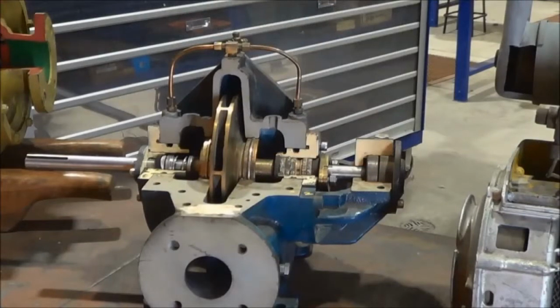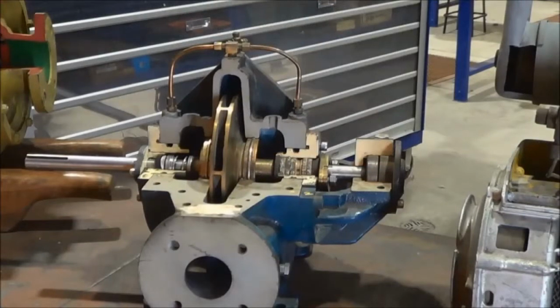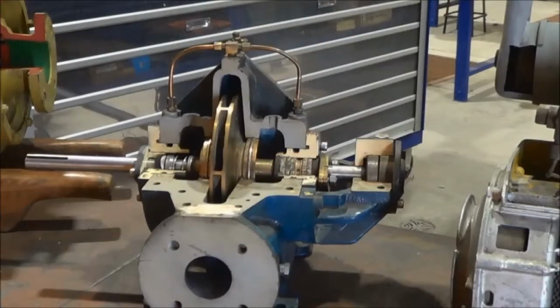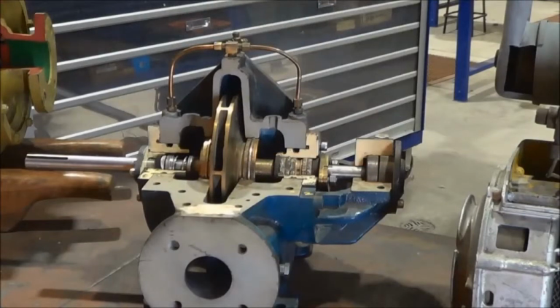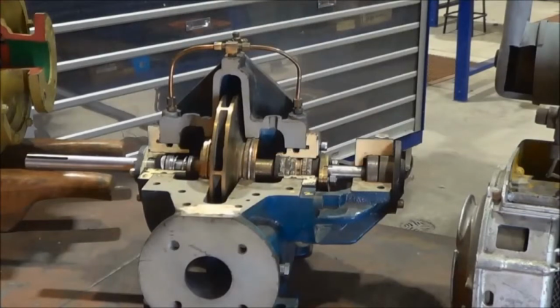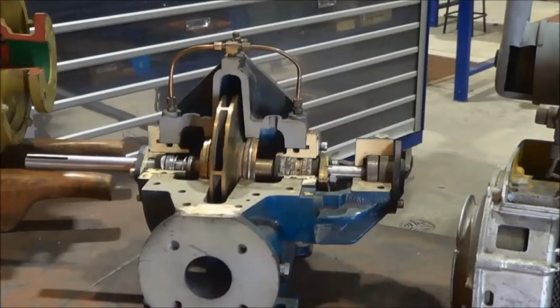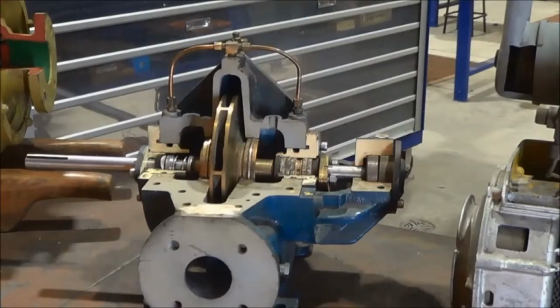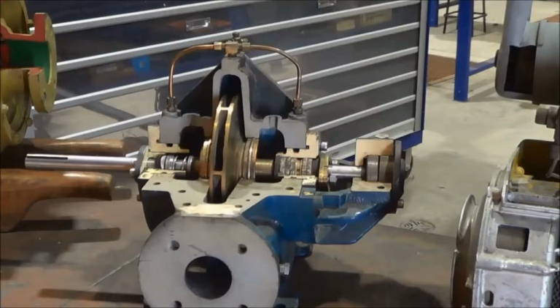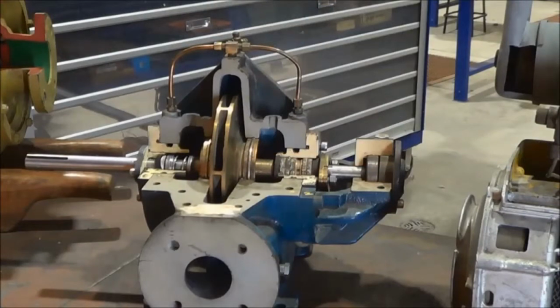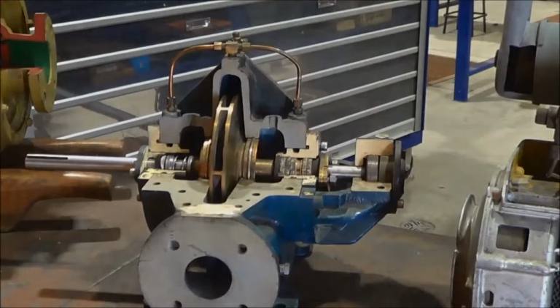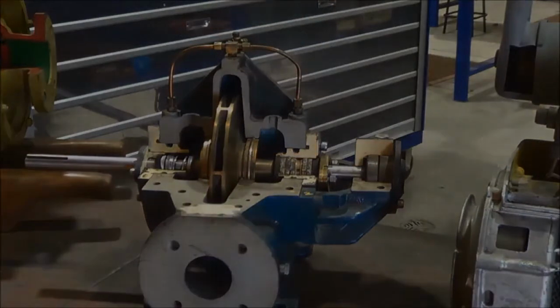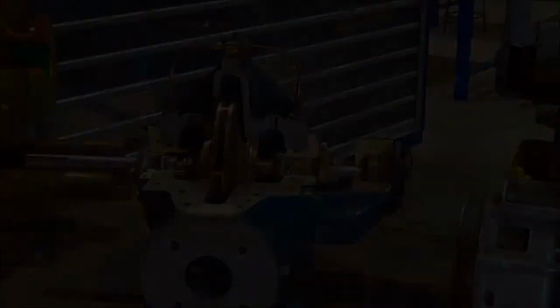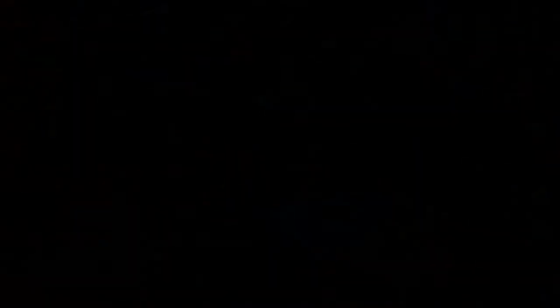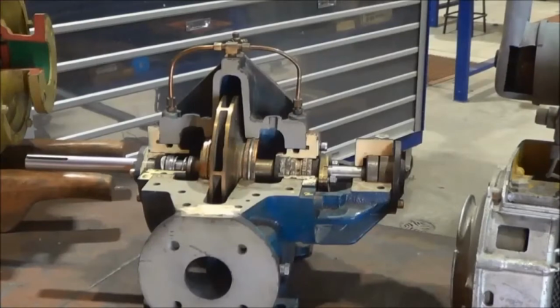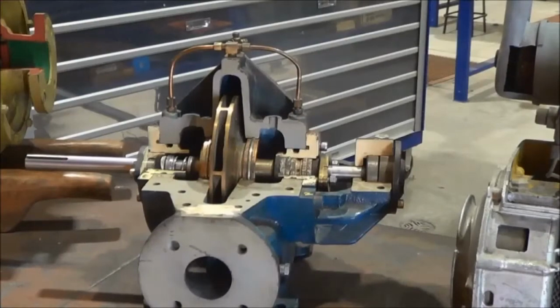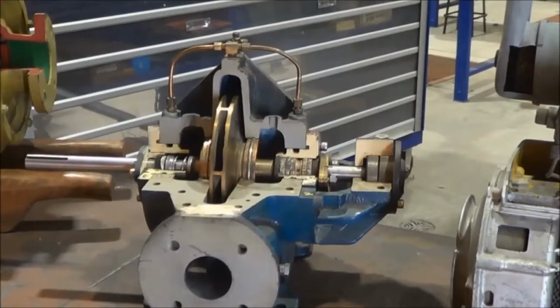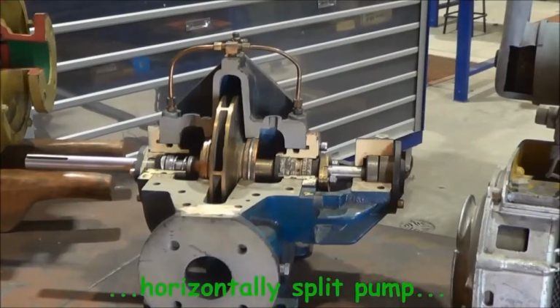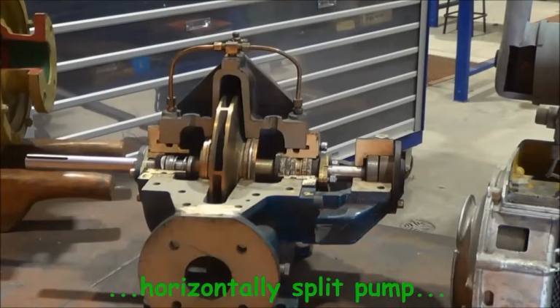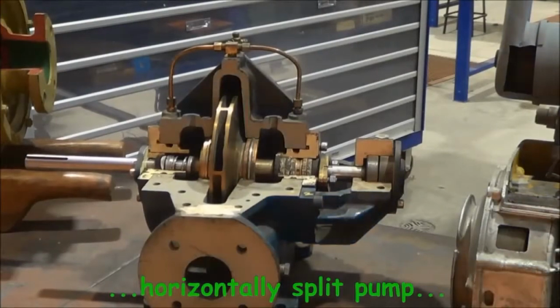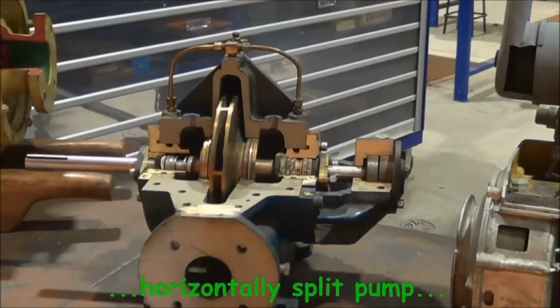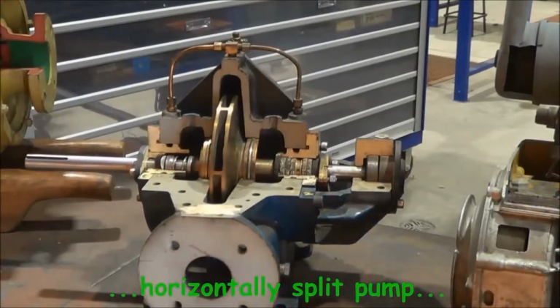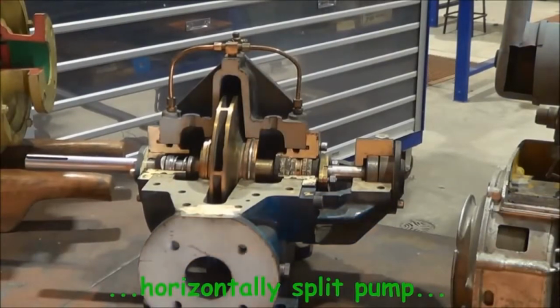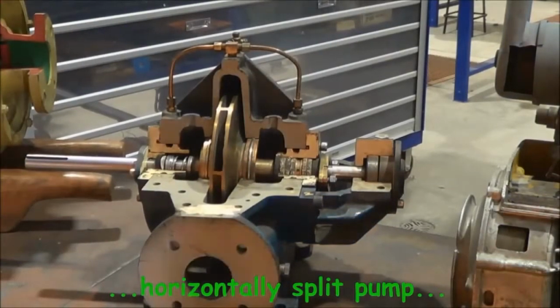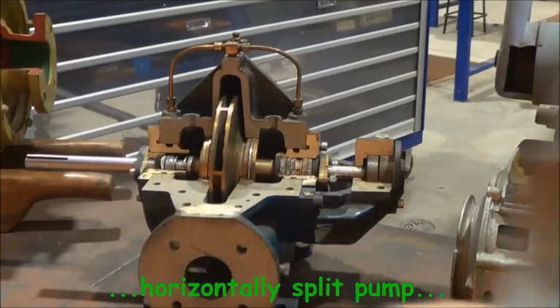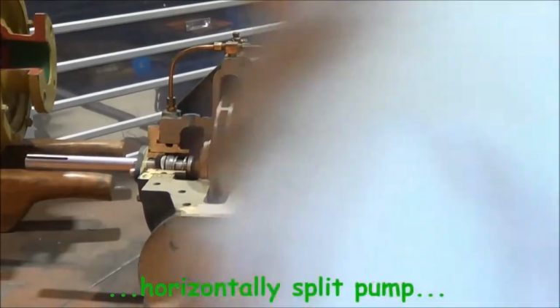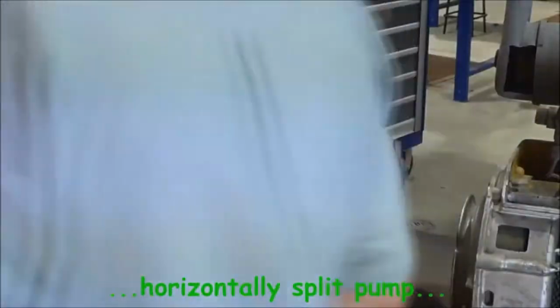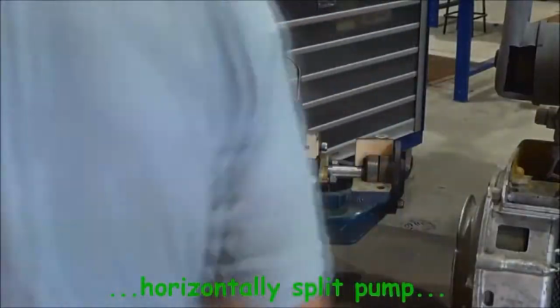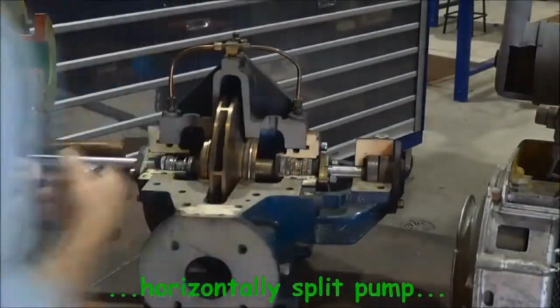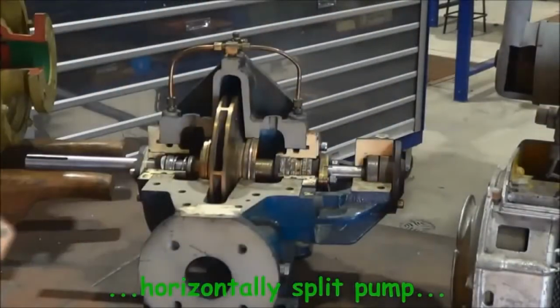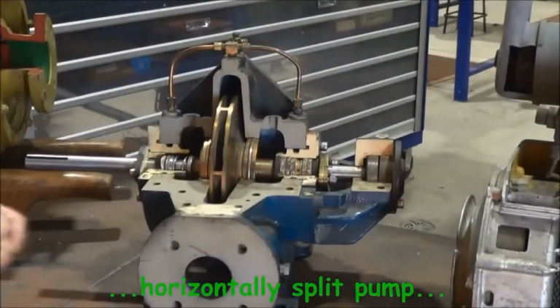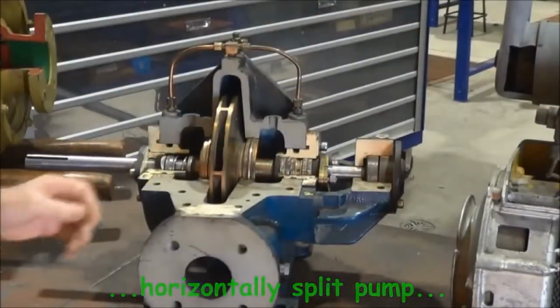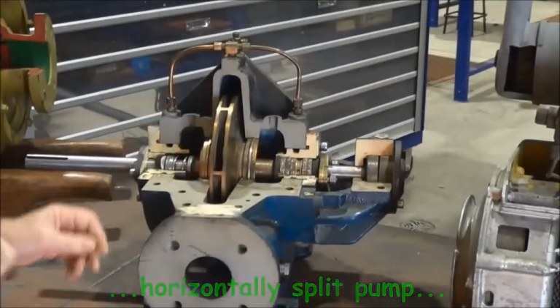Welcome to this video on gland packing. In particular we are looking at the lantern ring.